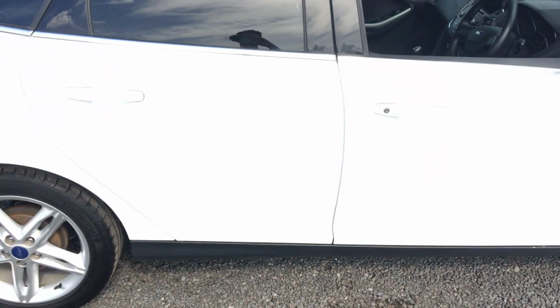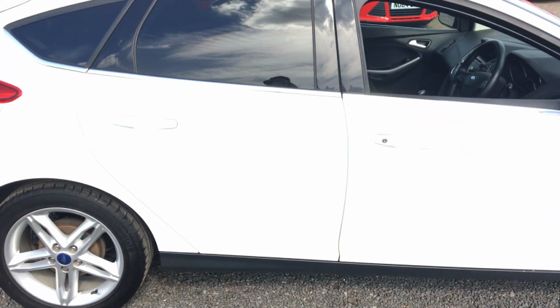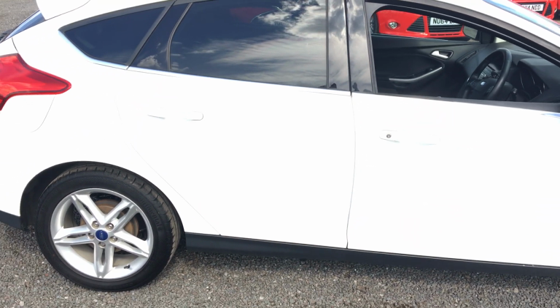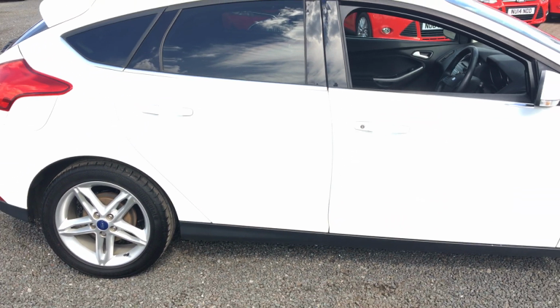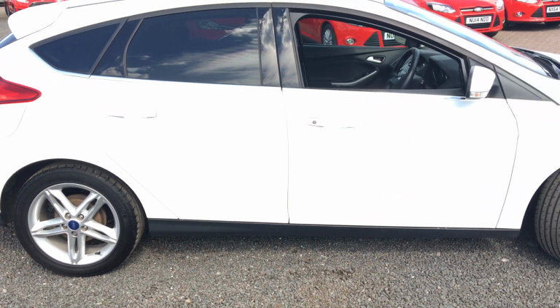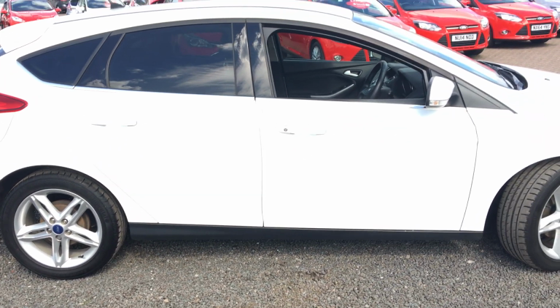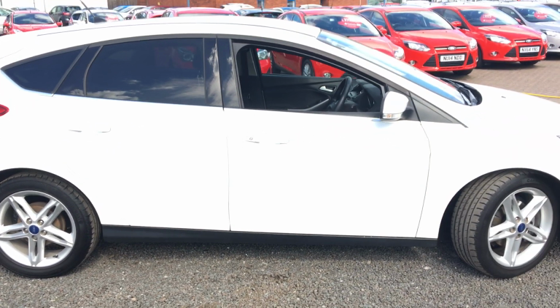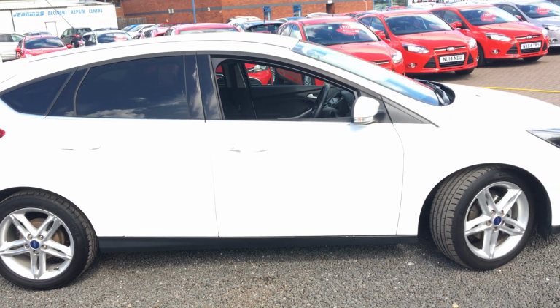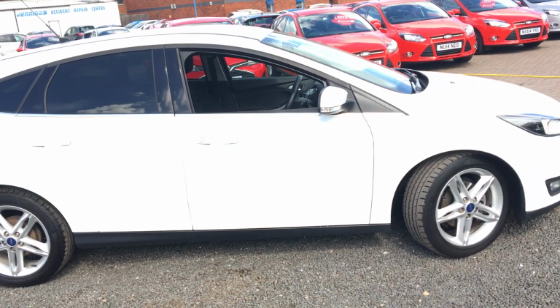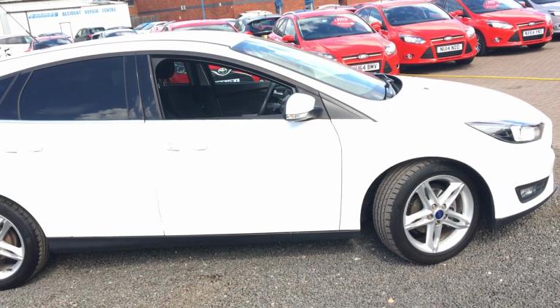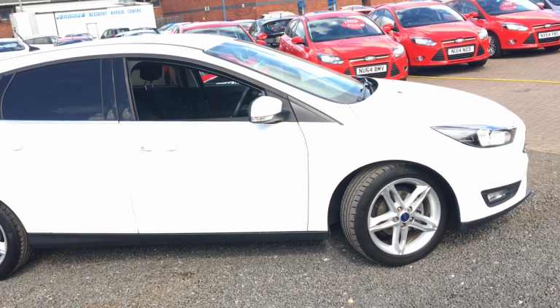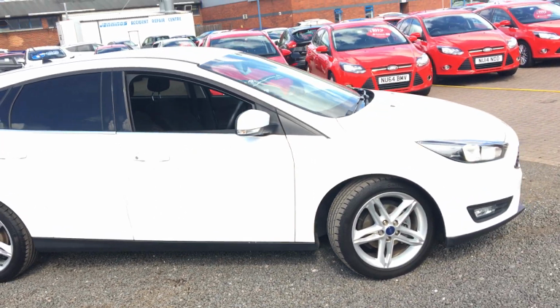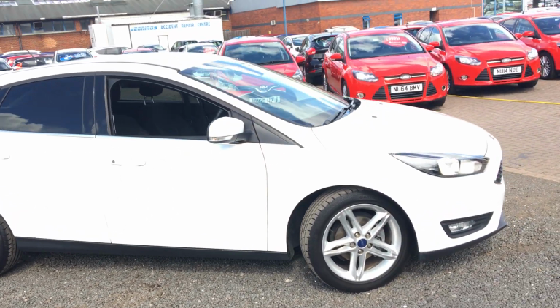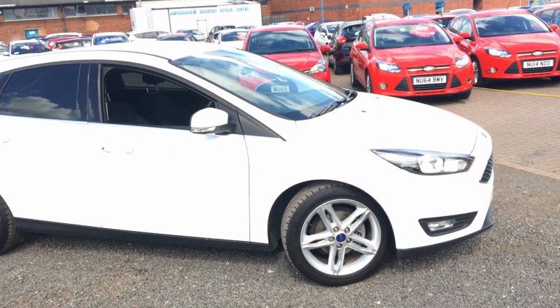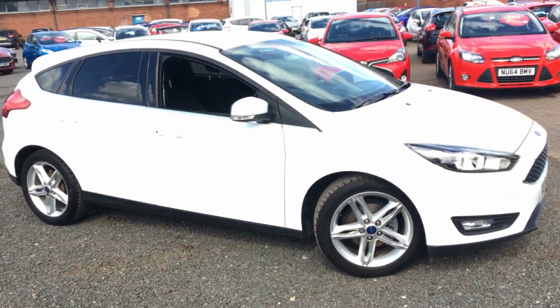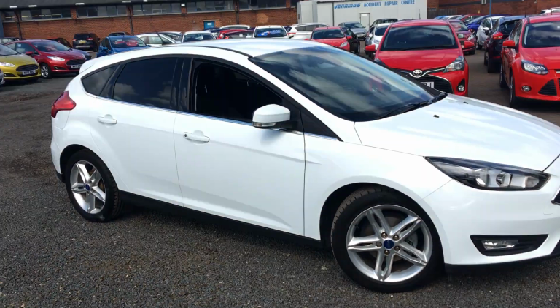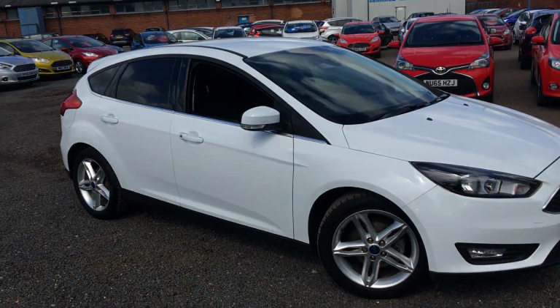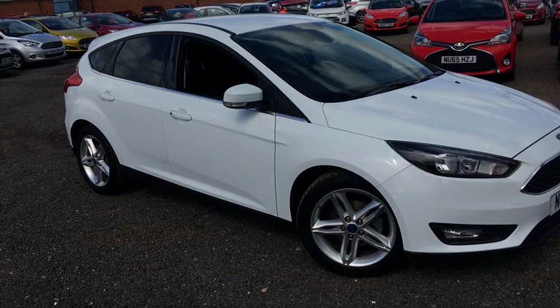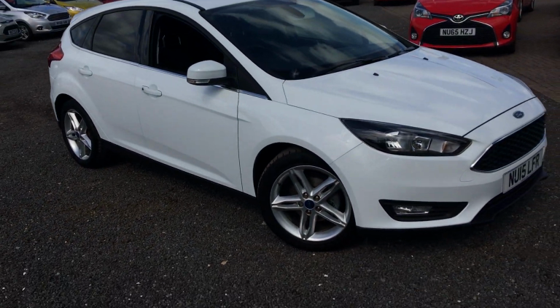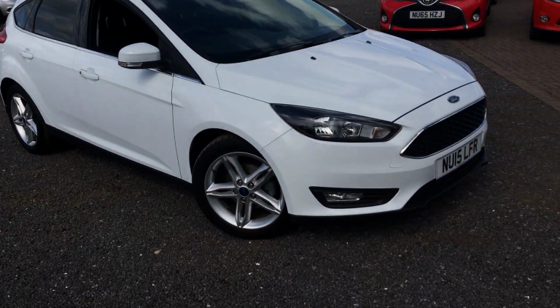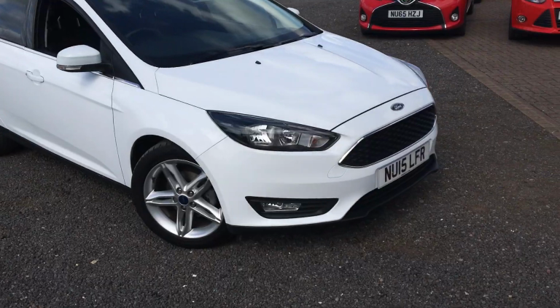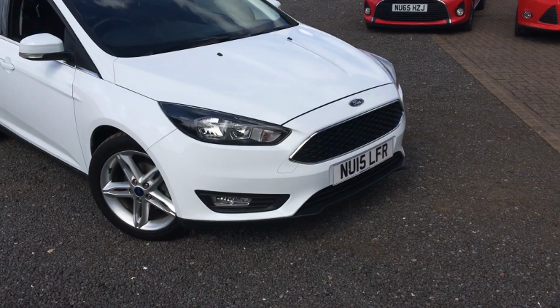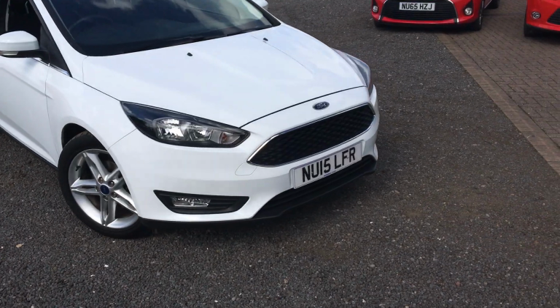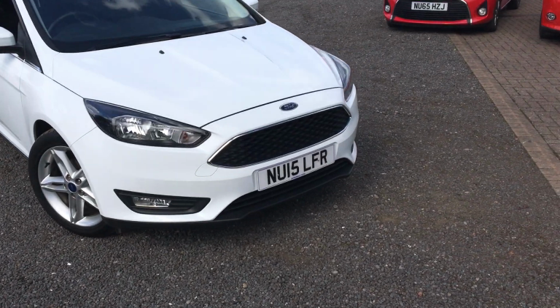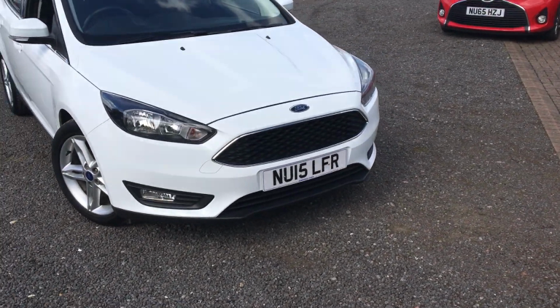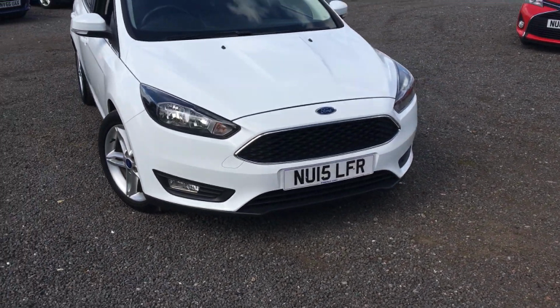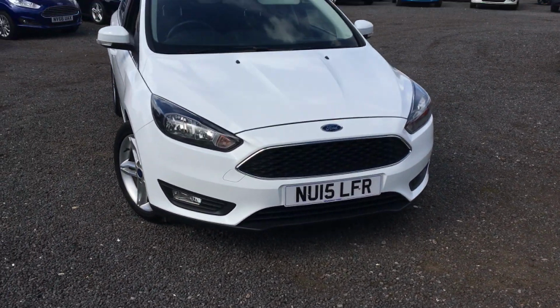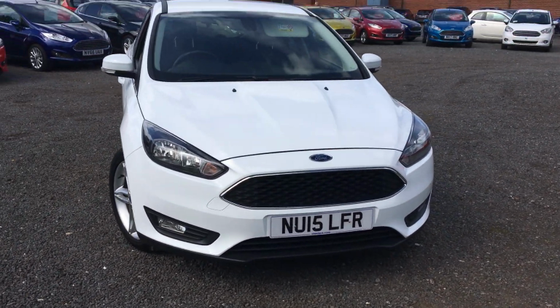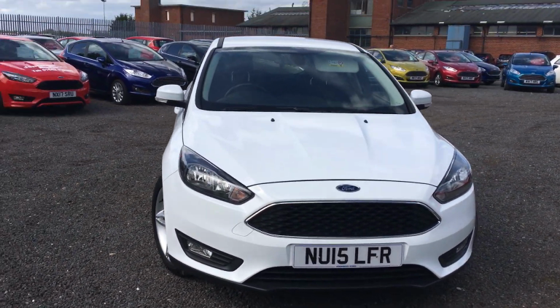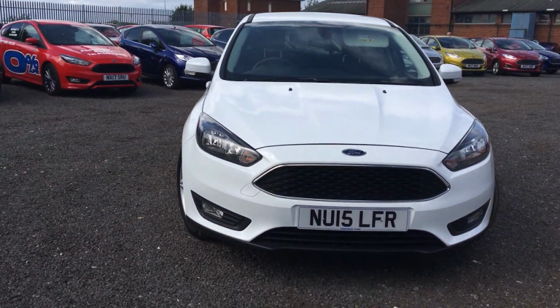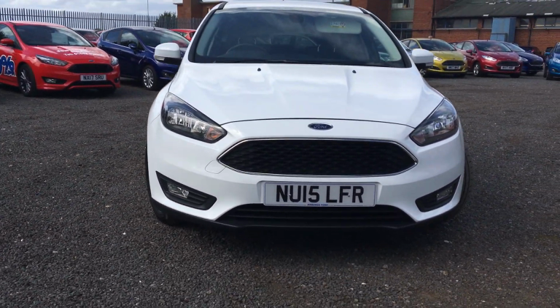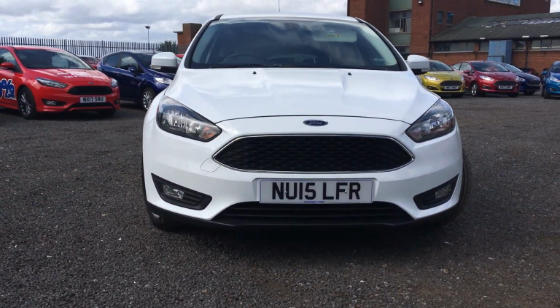Very well looked after vehicle this one, comes with one previous owner and full service history. At the front we get chrome finish around the grille and front fog lights.